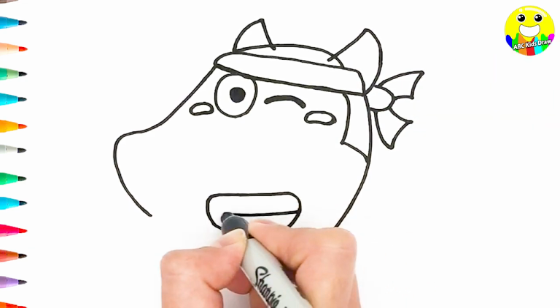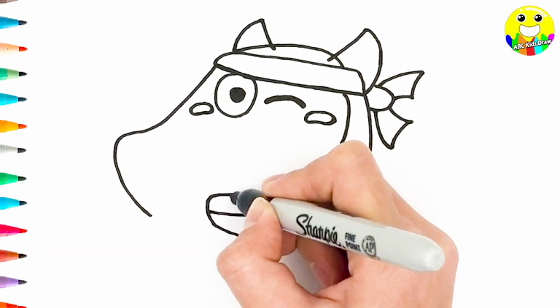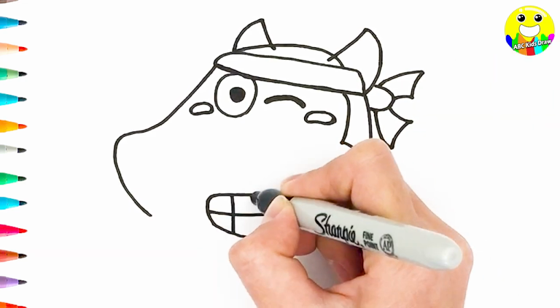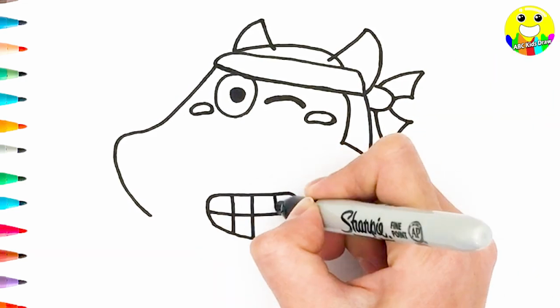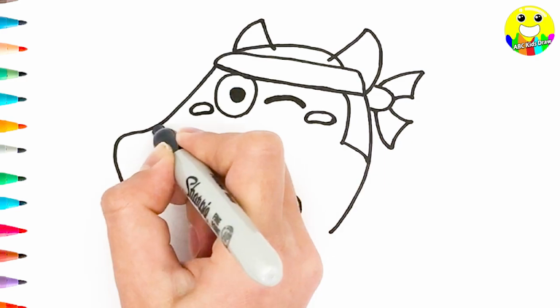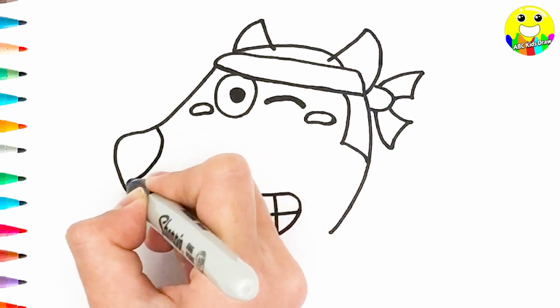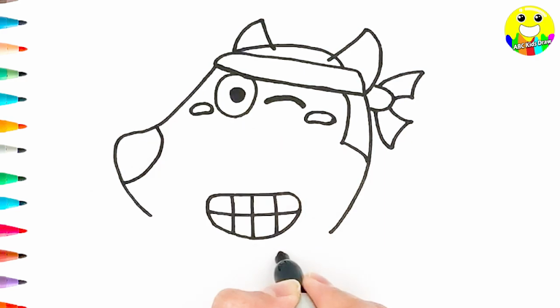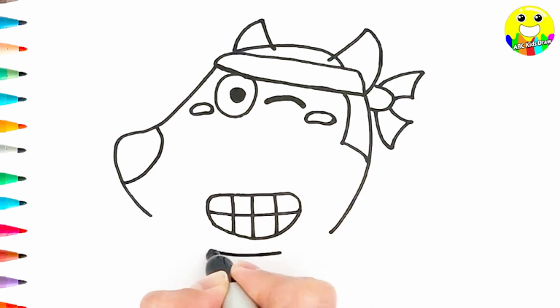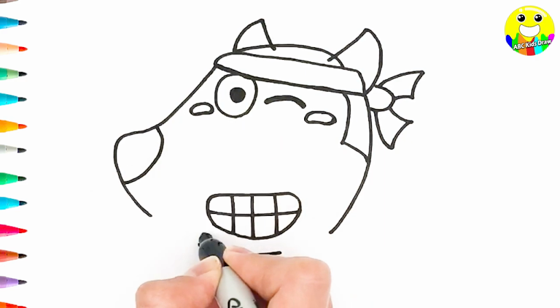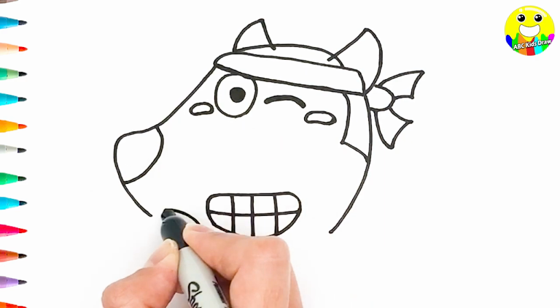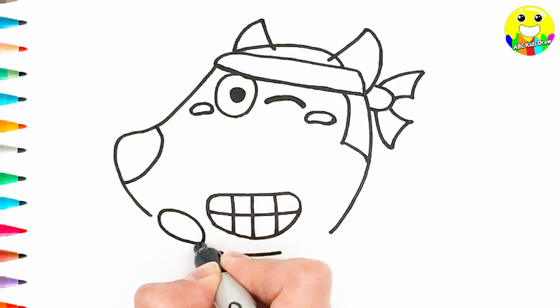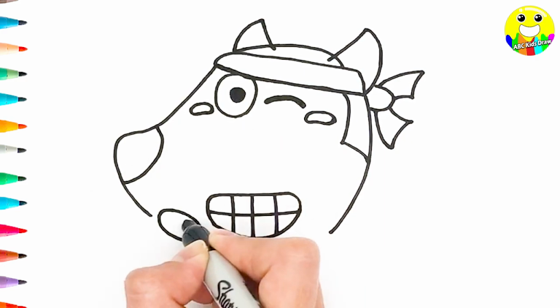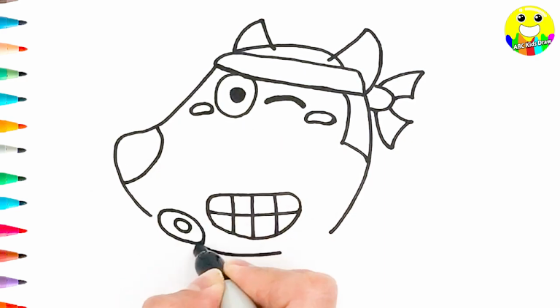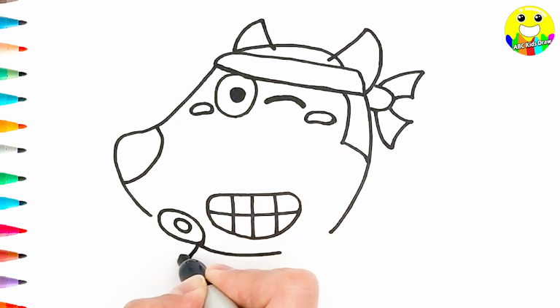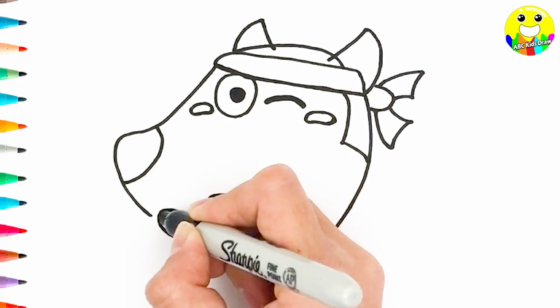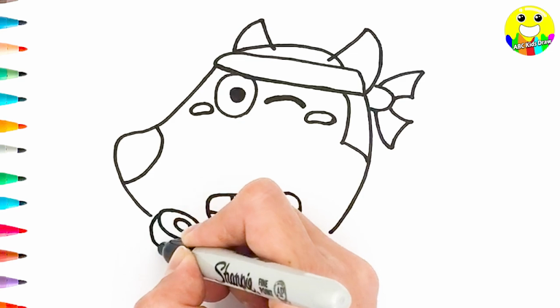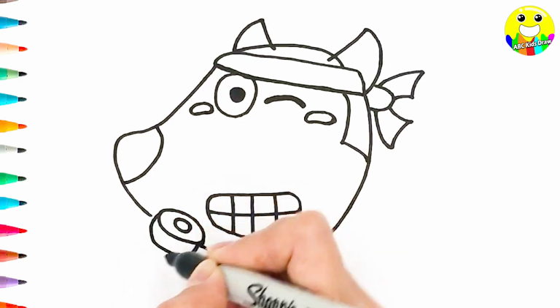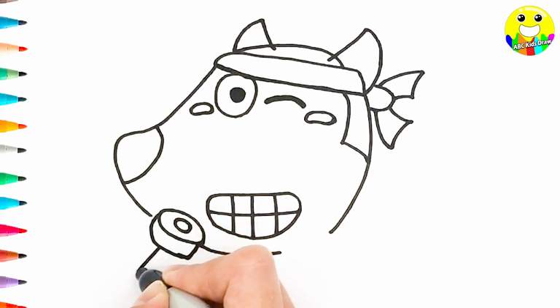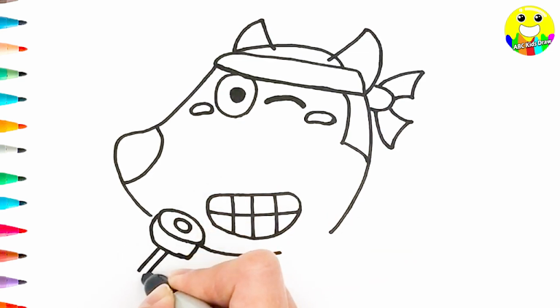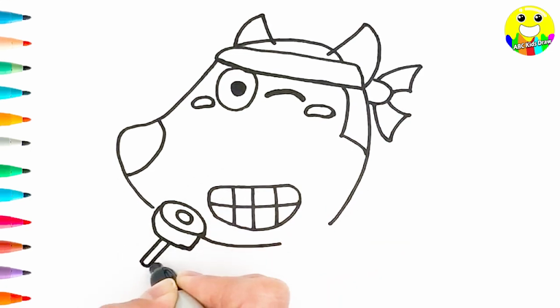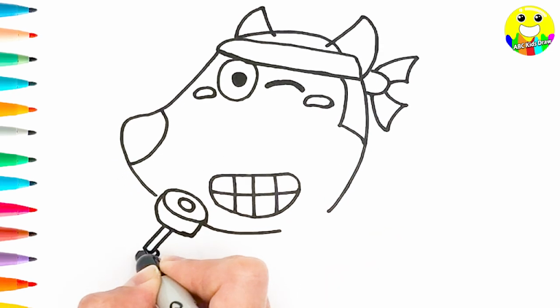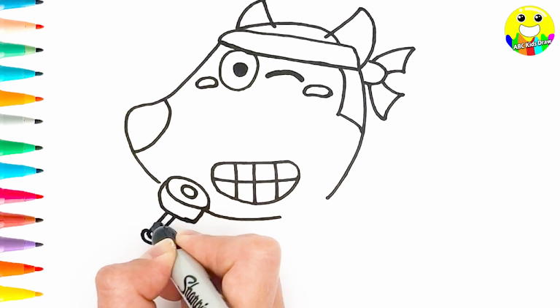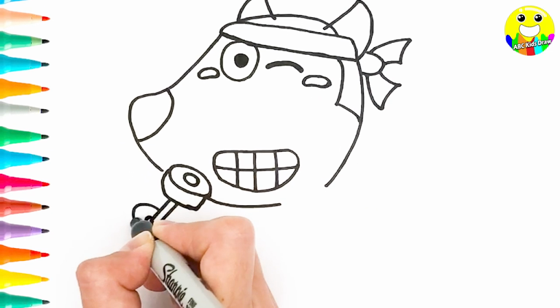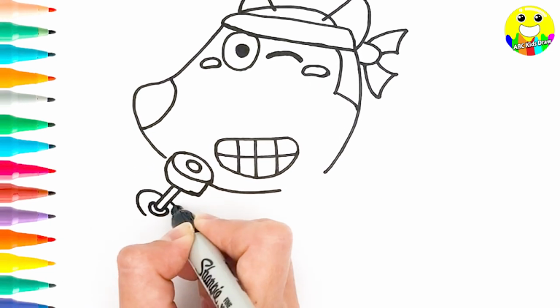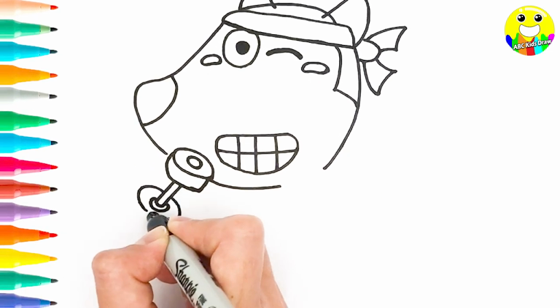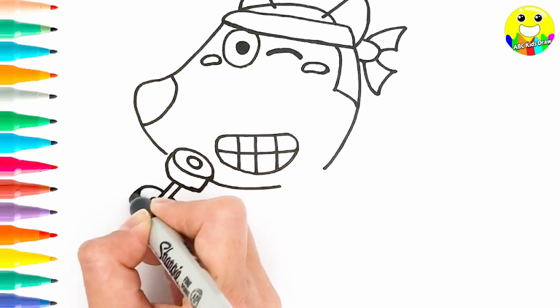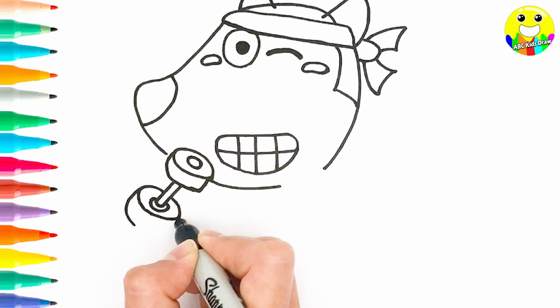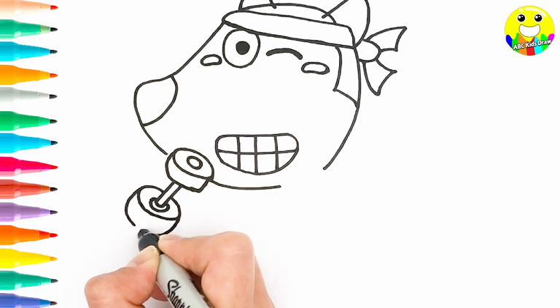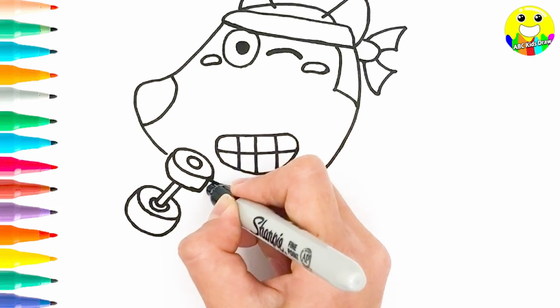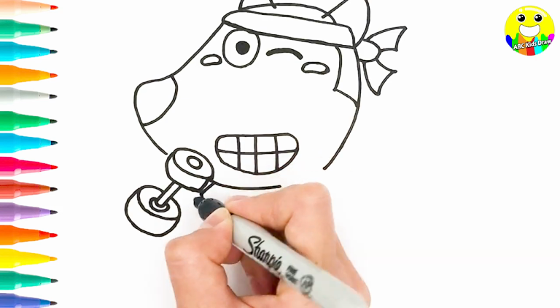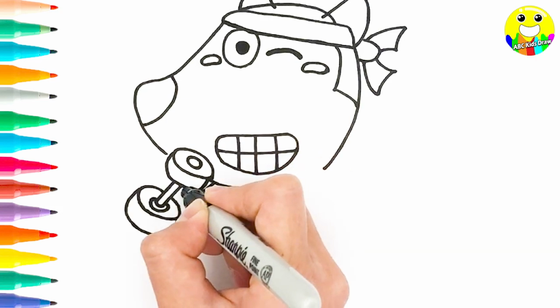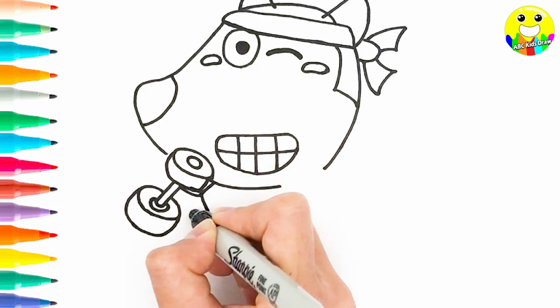And teeth. And nose. Ok, we draw a dumbbell.